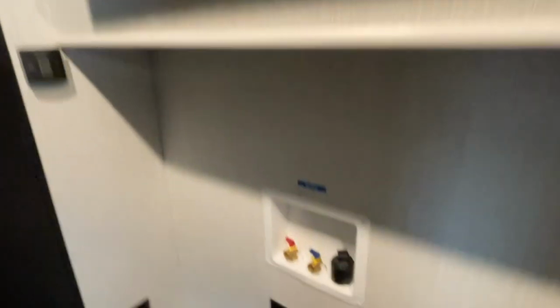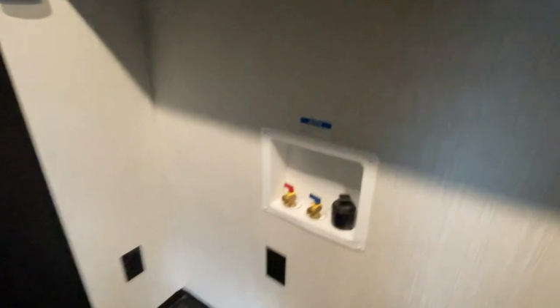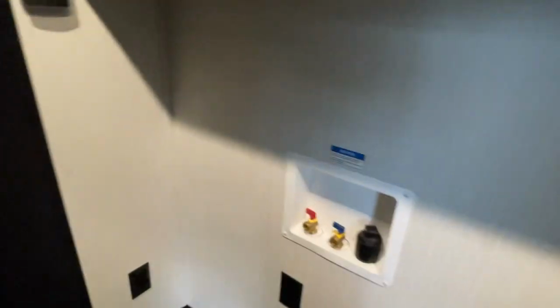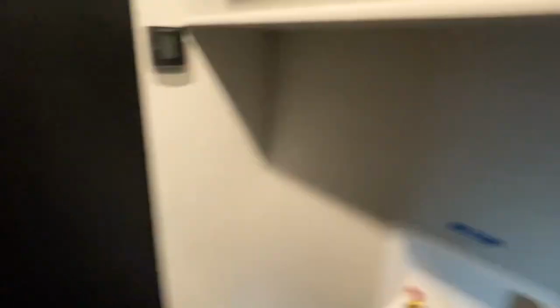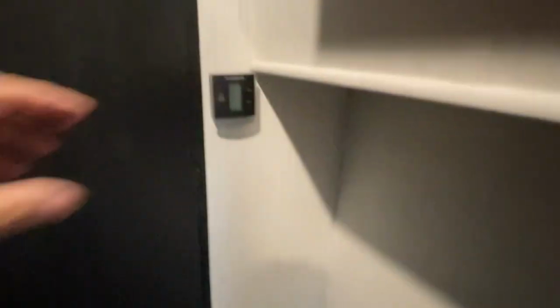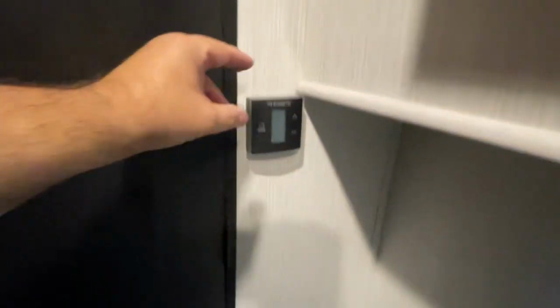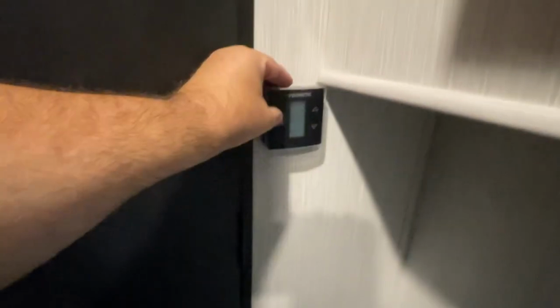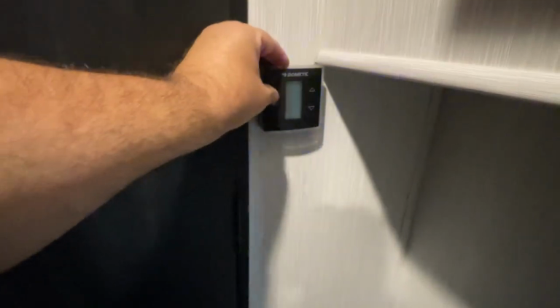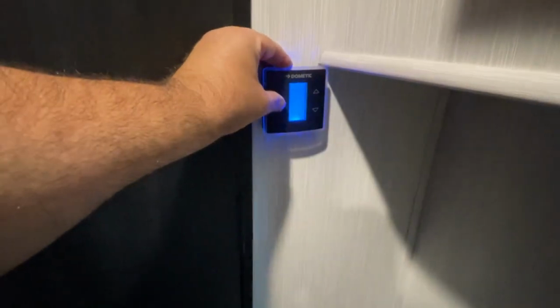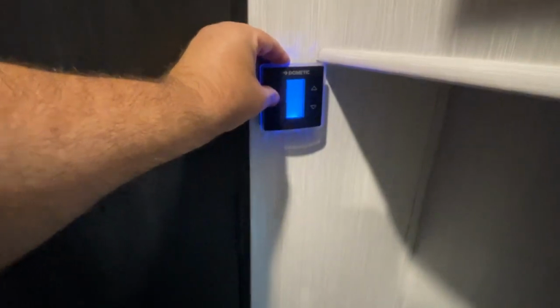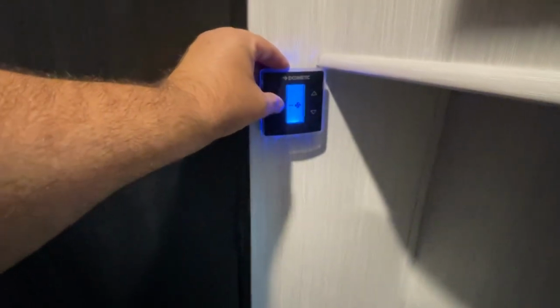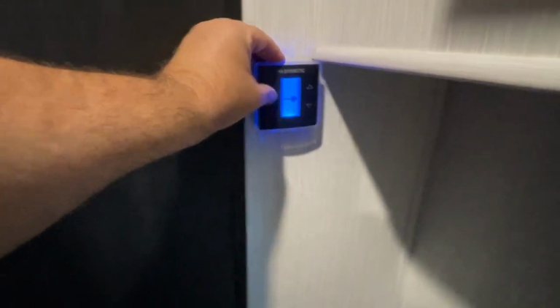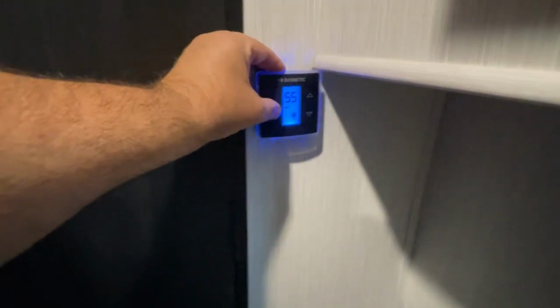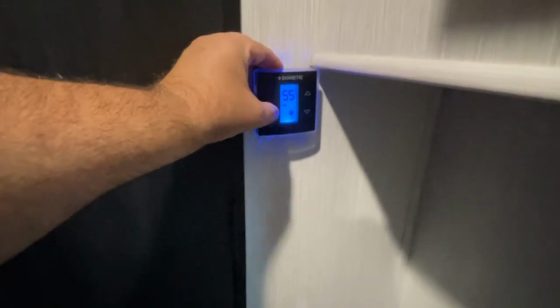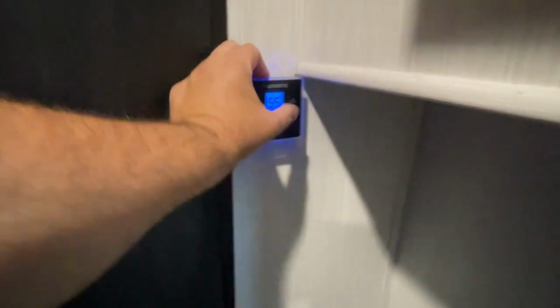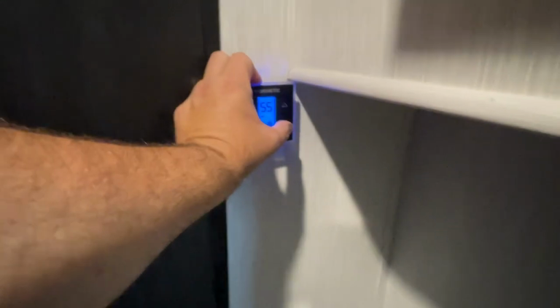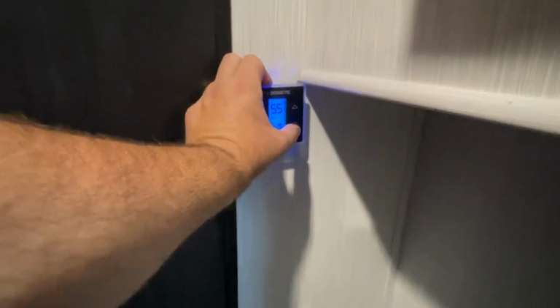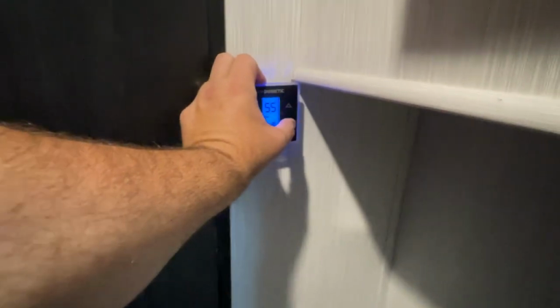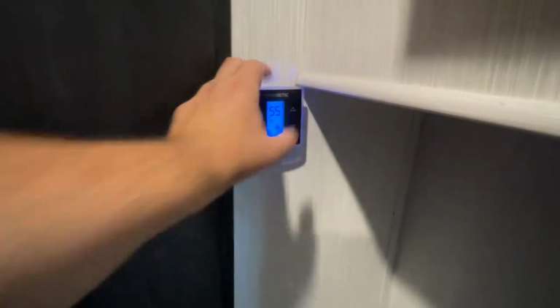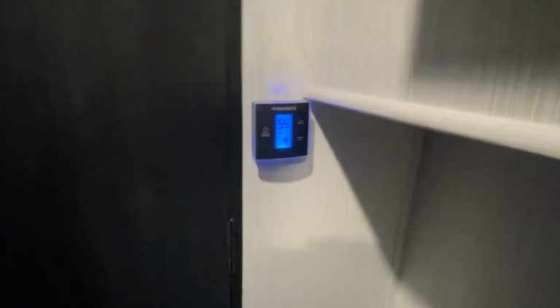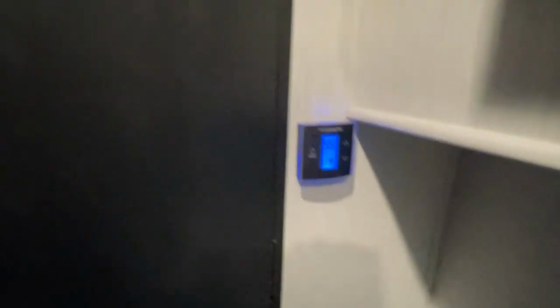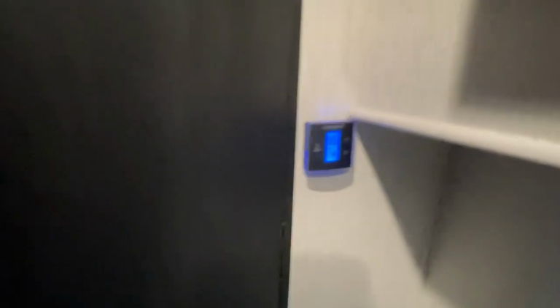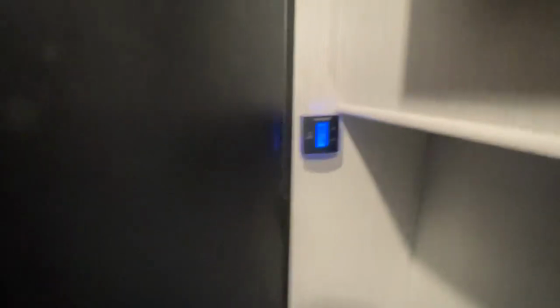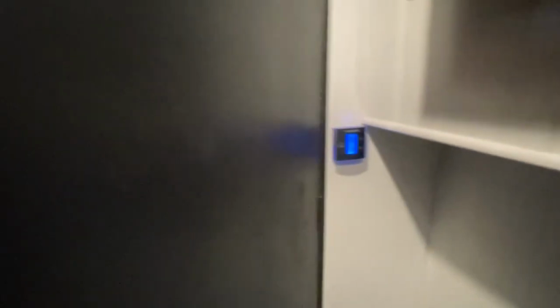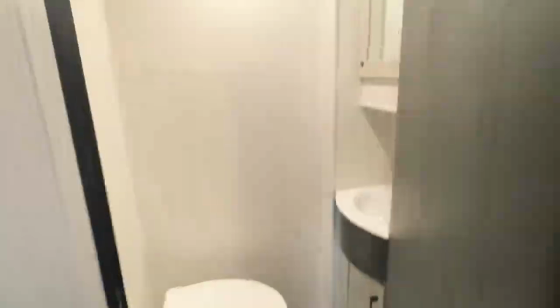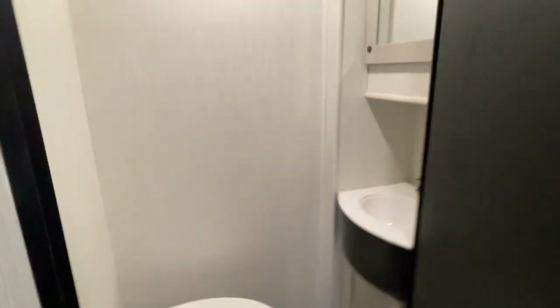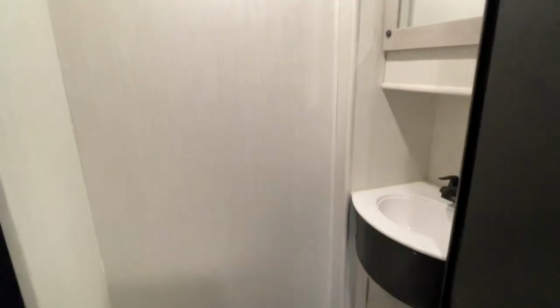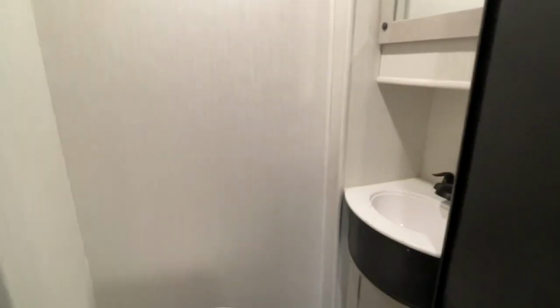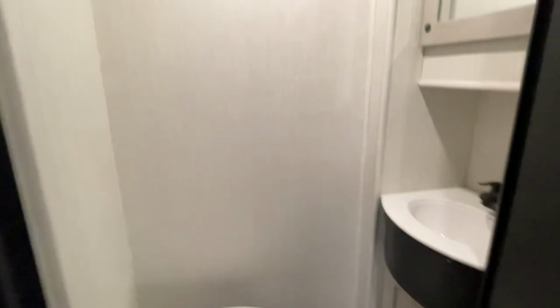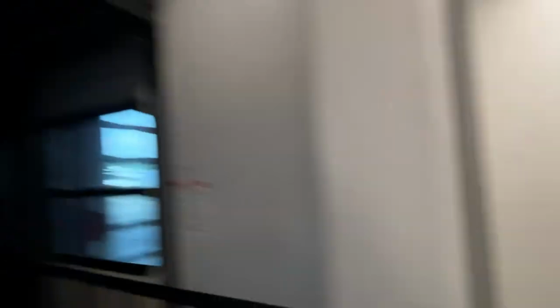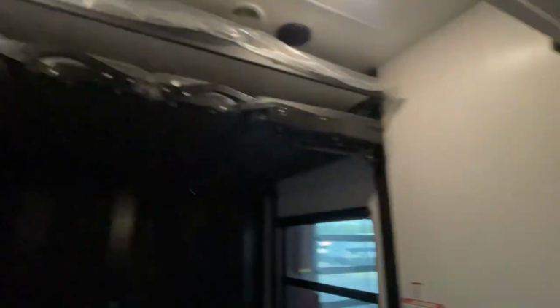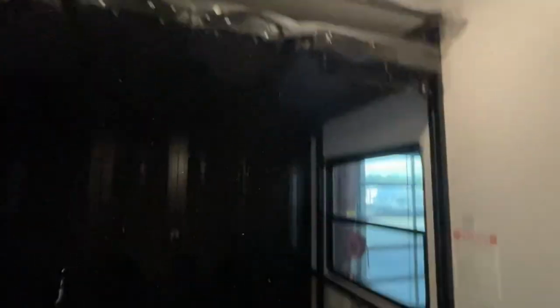Washer, dryer hookups, and of course your additional air conditioner back here. Same system — we see the snowflake, we kick that on. Notice how quickly it kicks on.